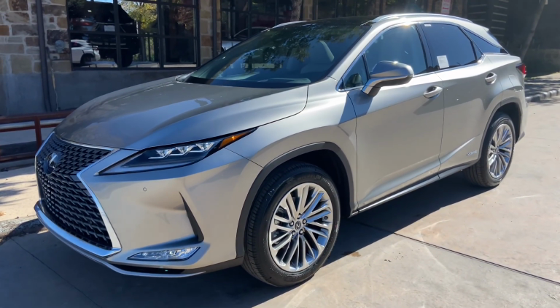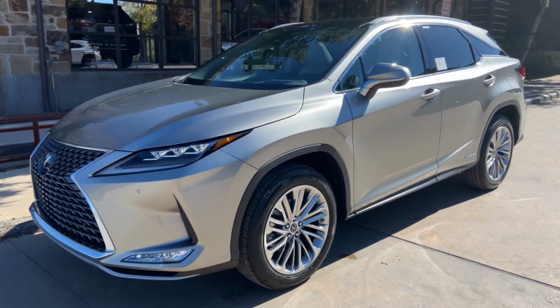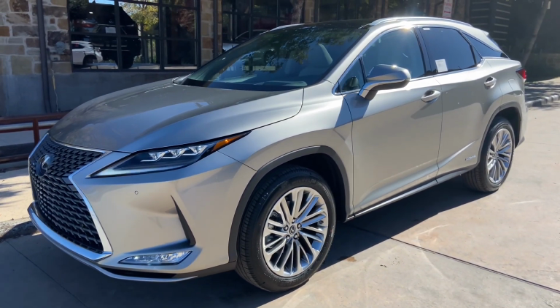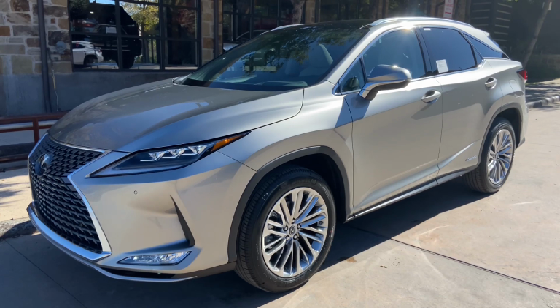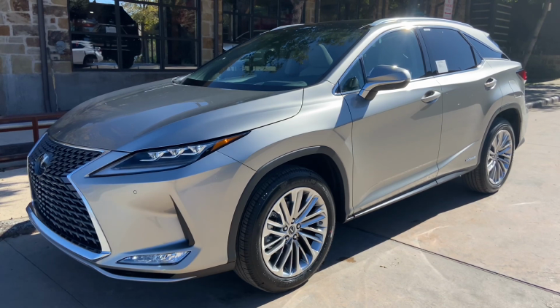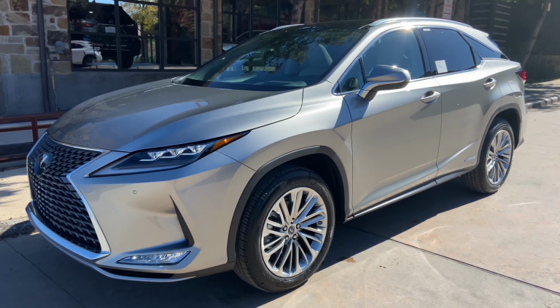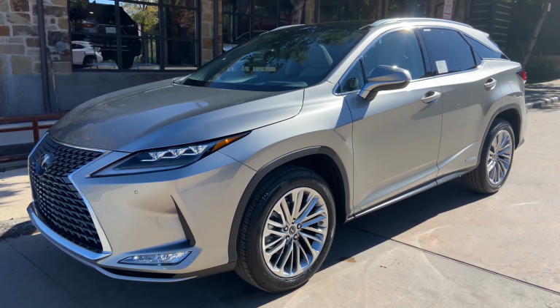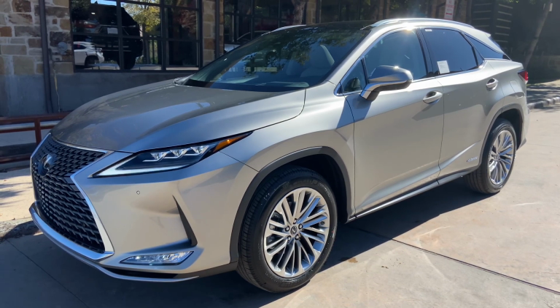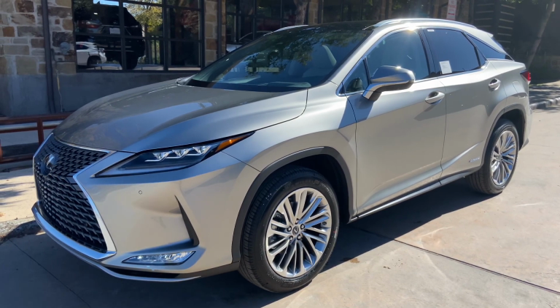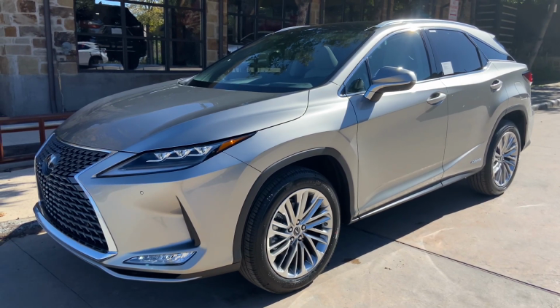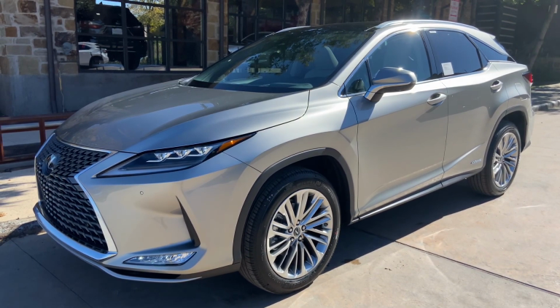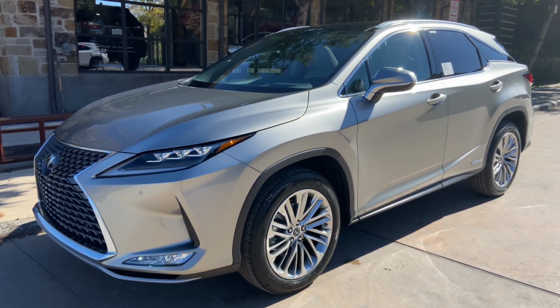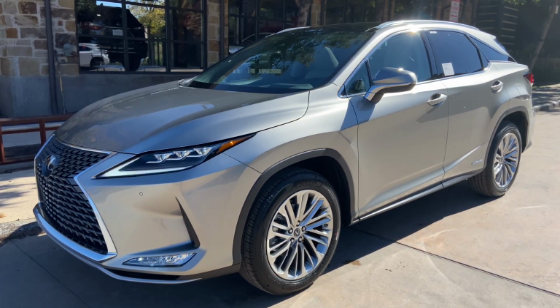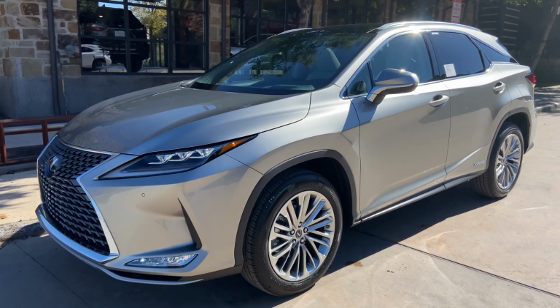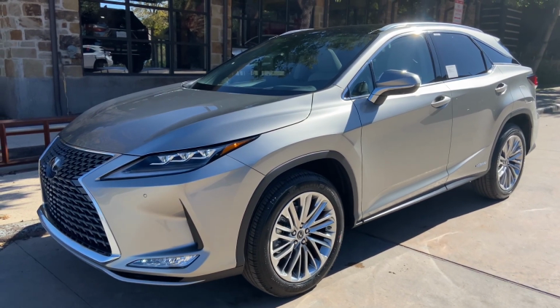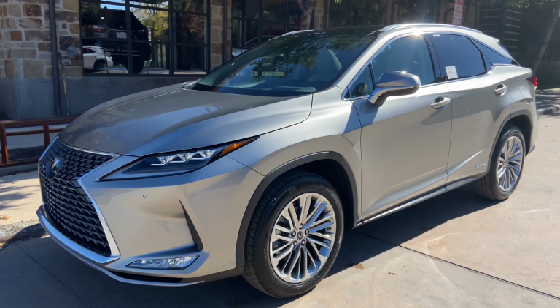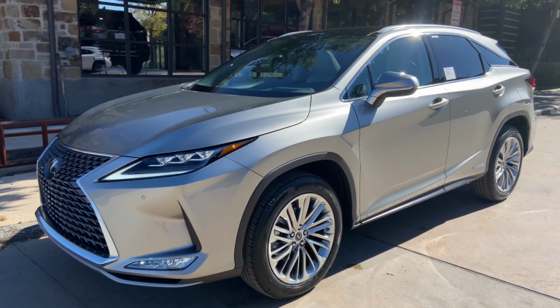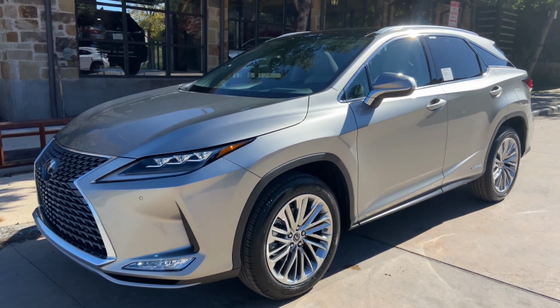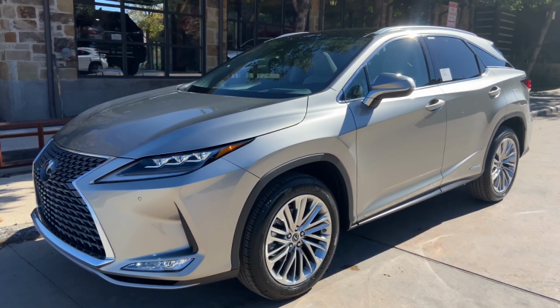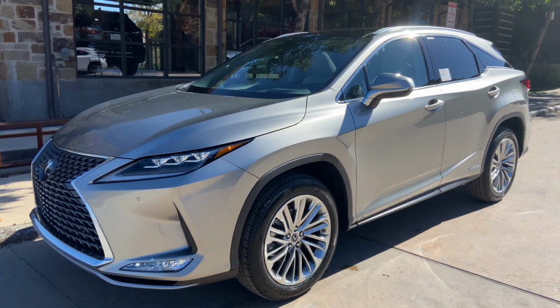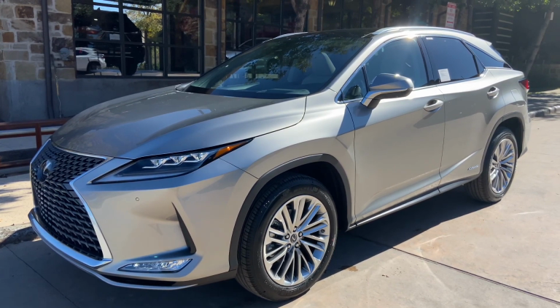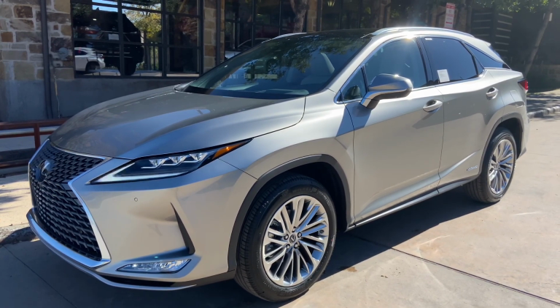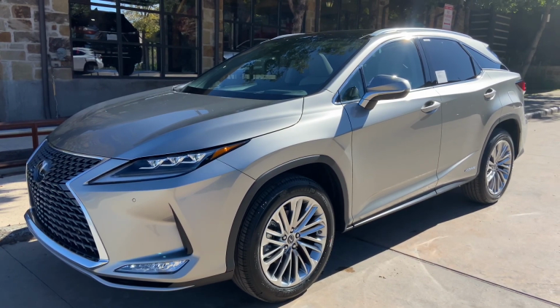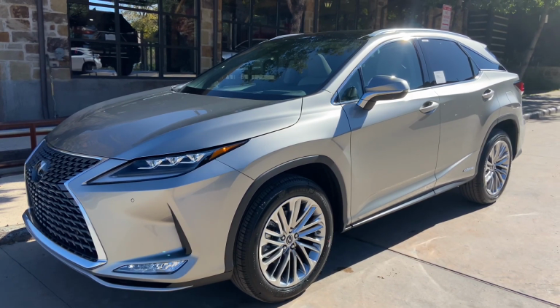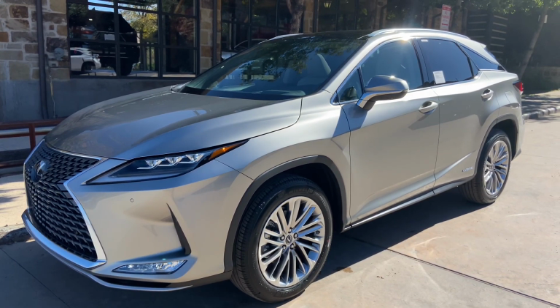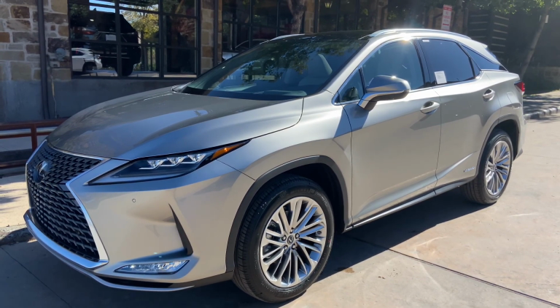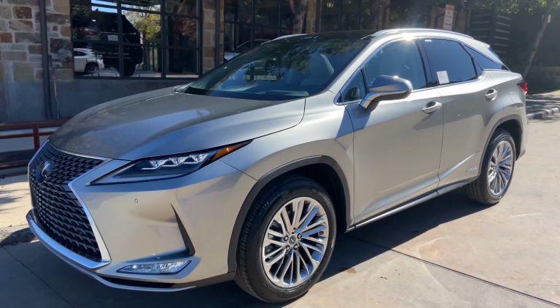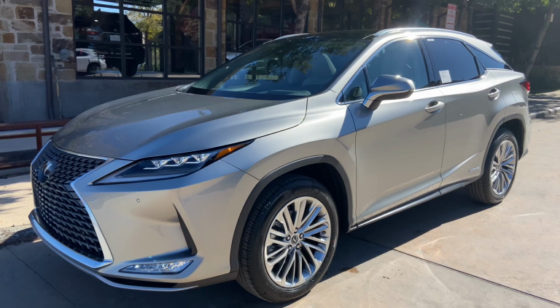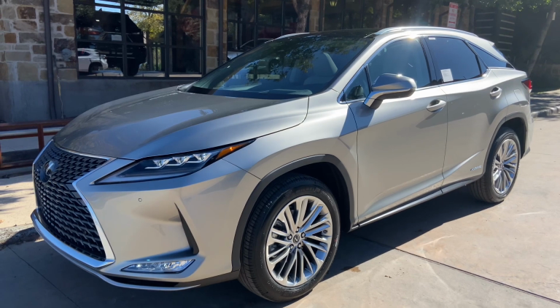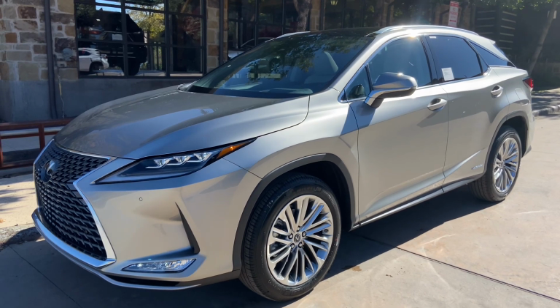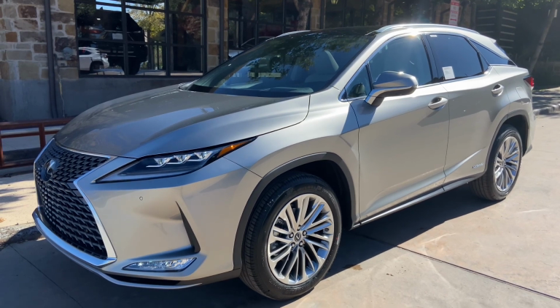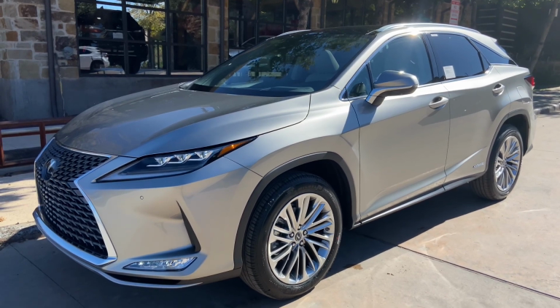The luxury package features a heads-up display, a 15-speaker Mark Levinson audio system, power folding rear seats, heated rear seats, a panoramic moonroof, and a panoramic view monitor.